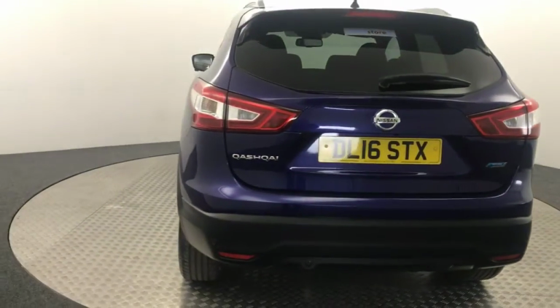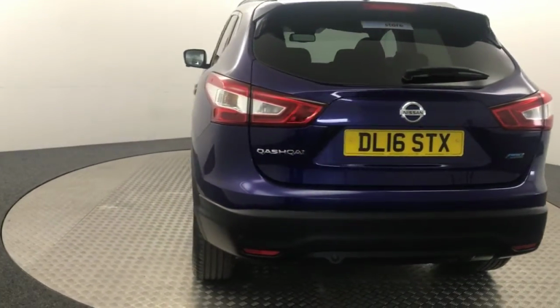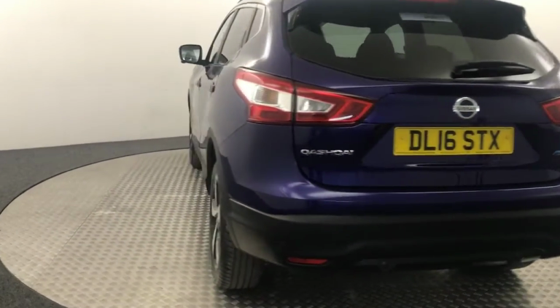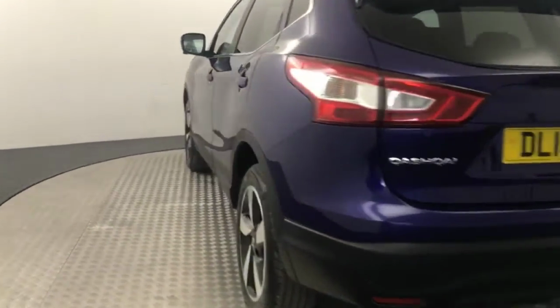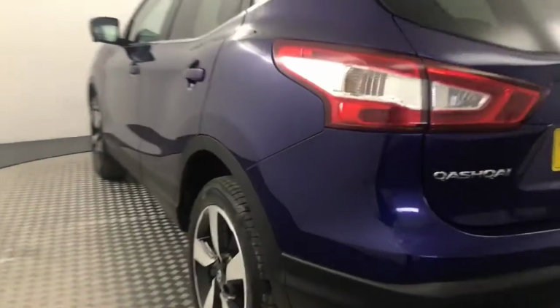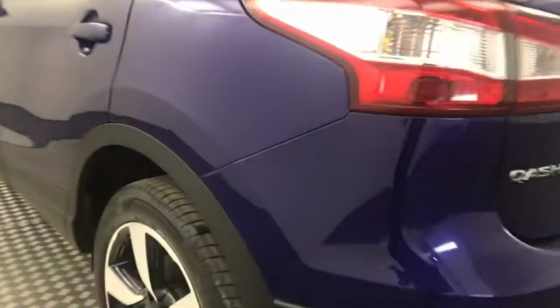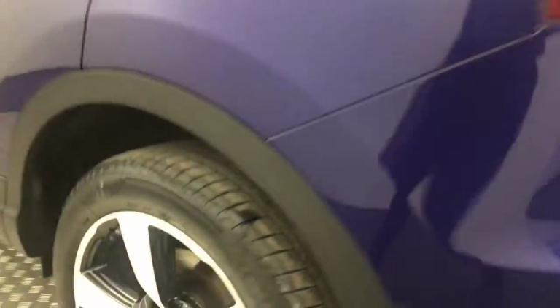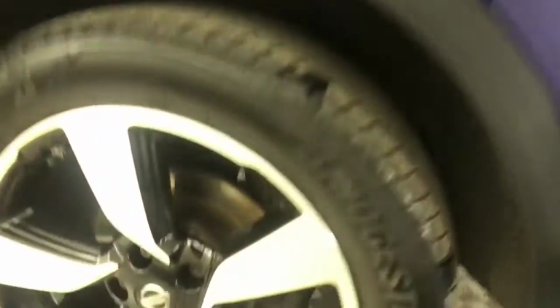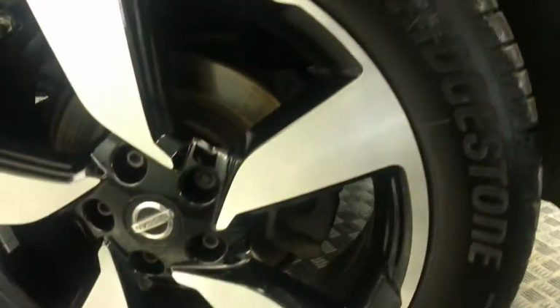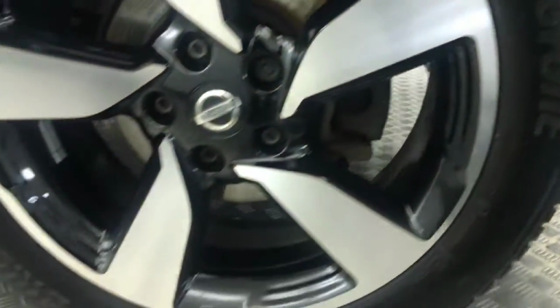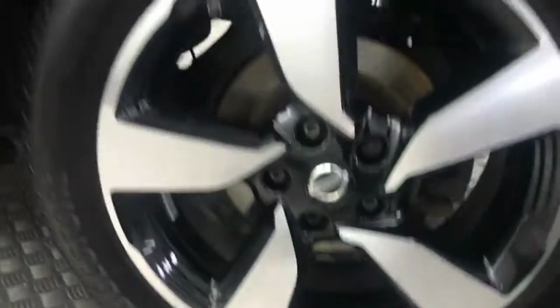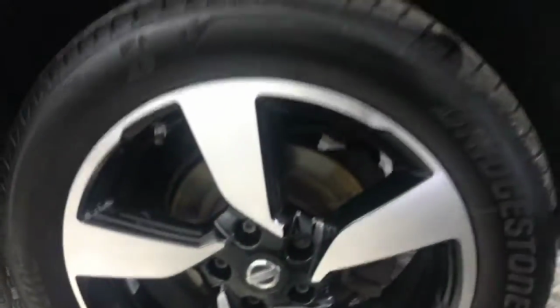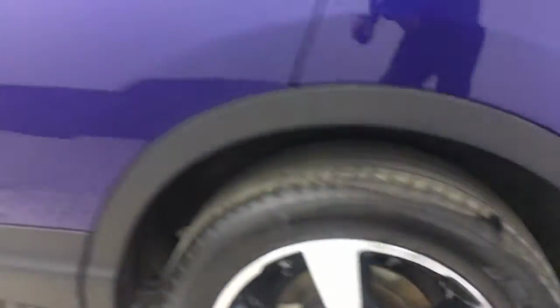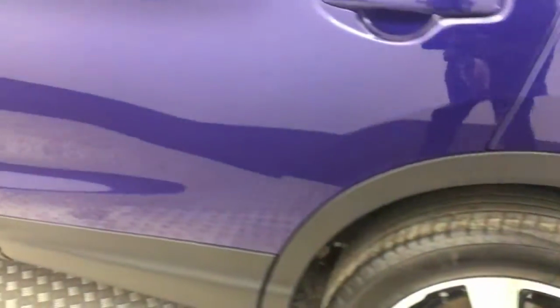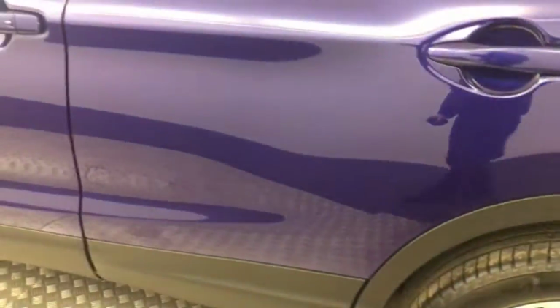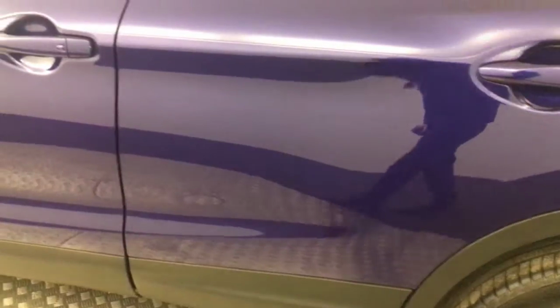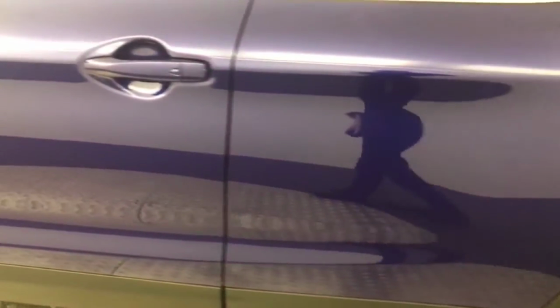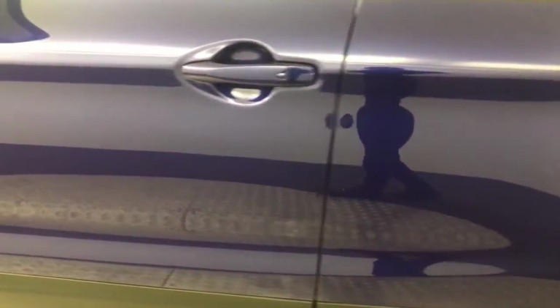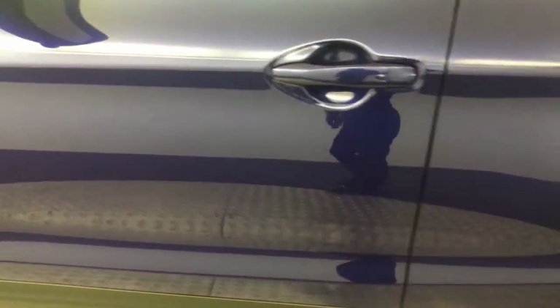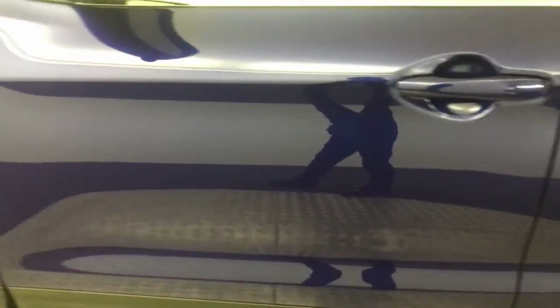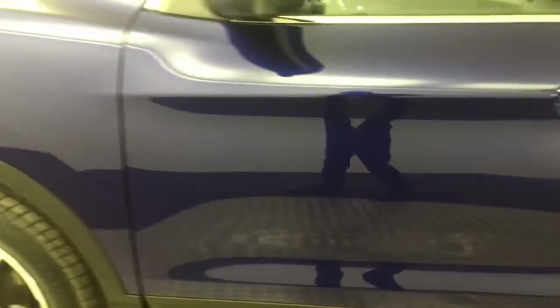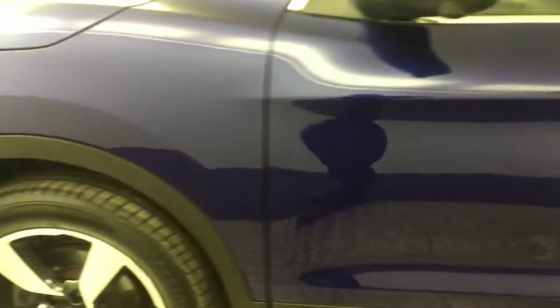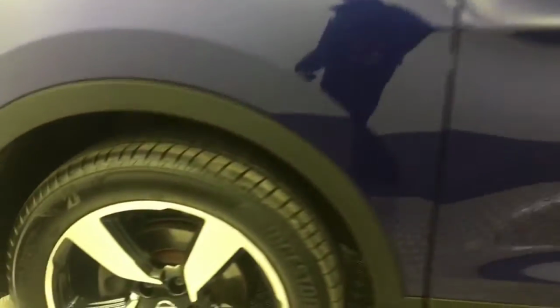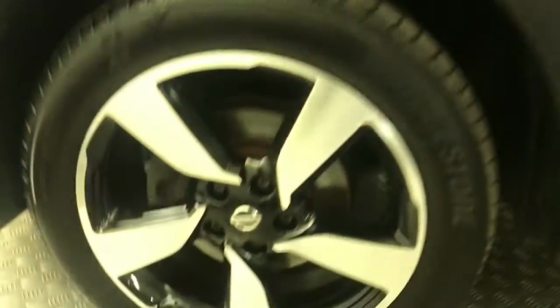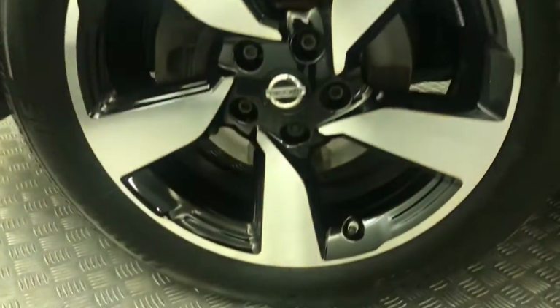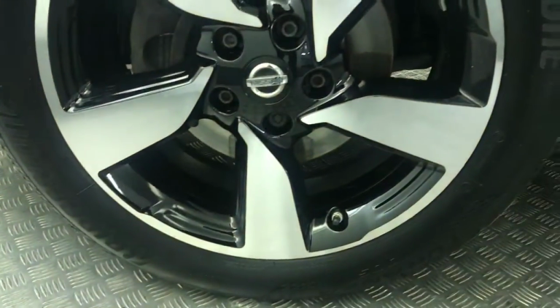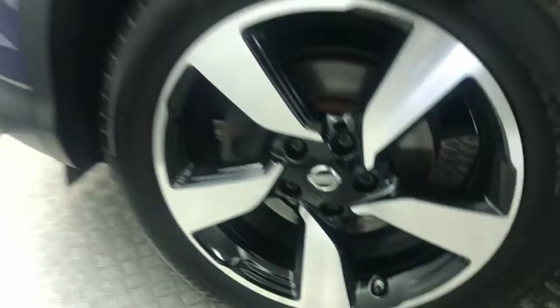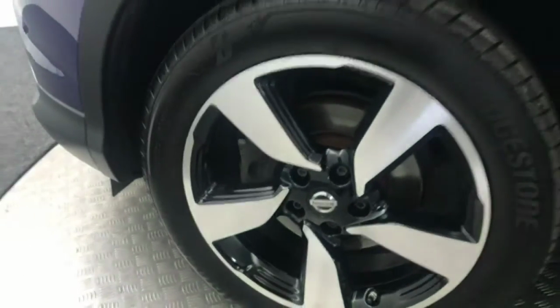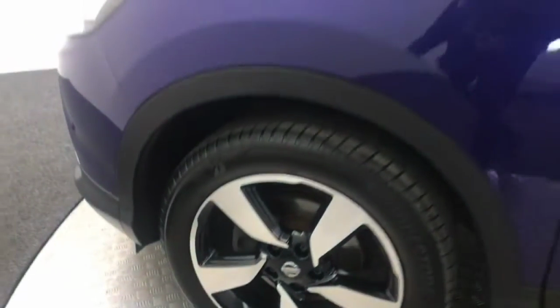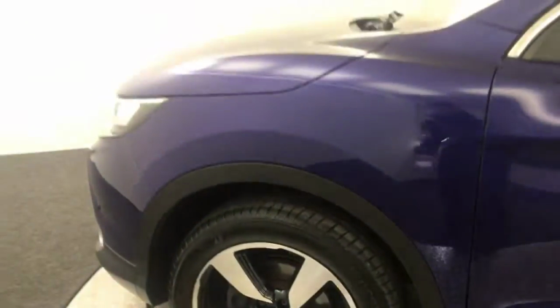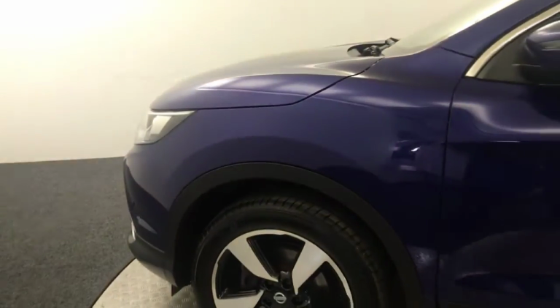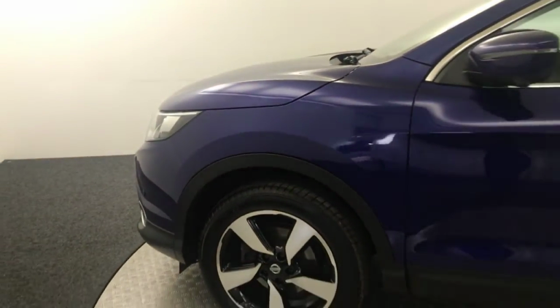Moving round, again really really clean alloys — there's no nasty scratches, scrapes or dents down the side, and there is your final alloy wheel.